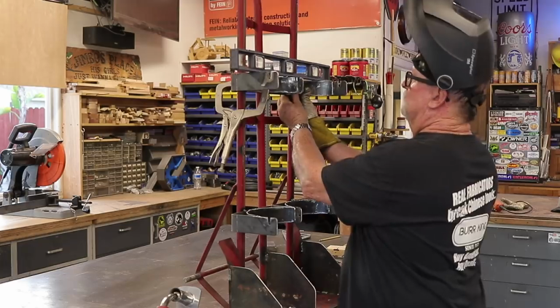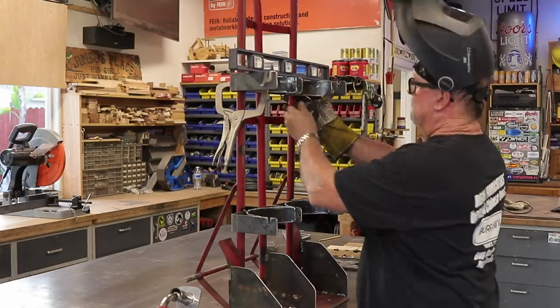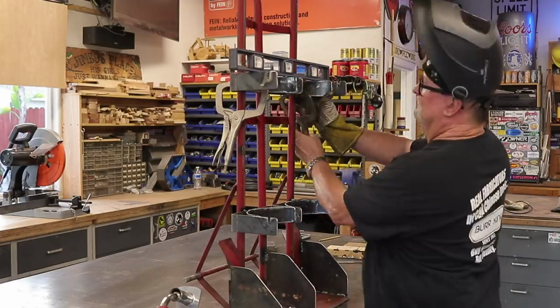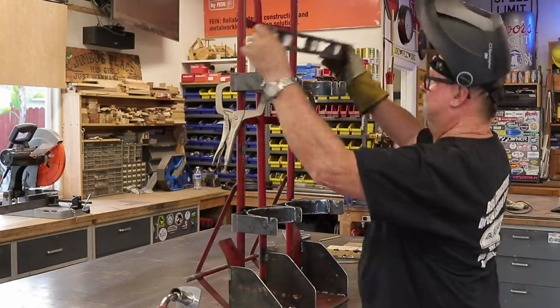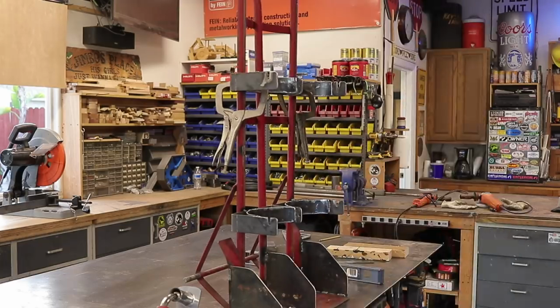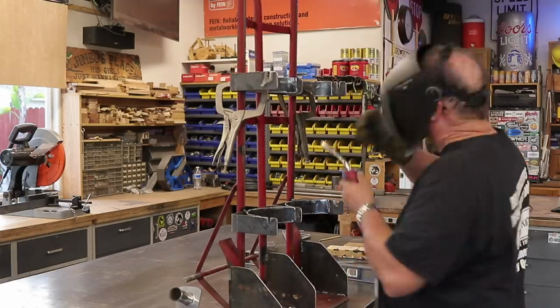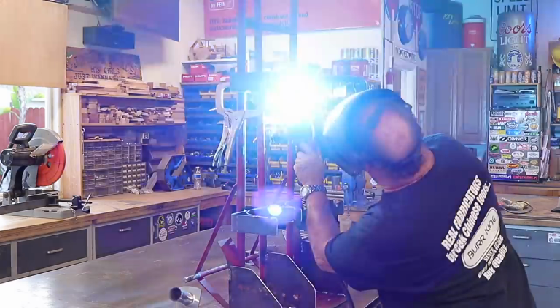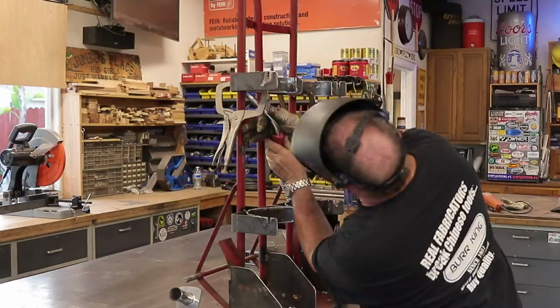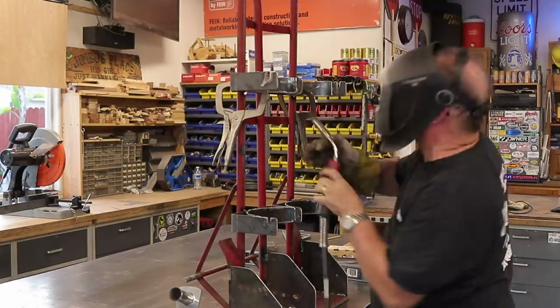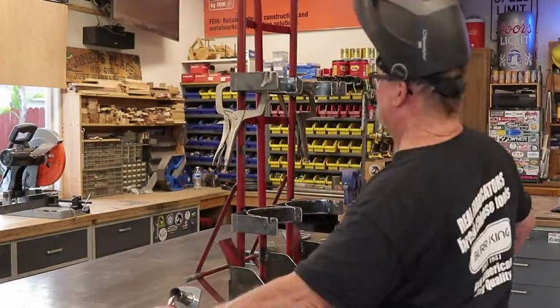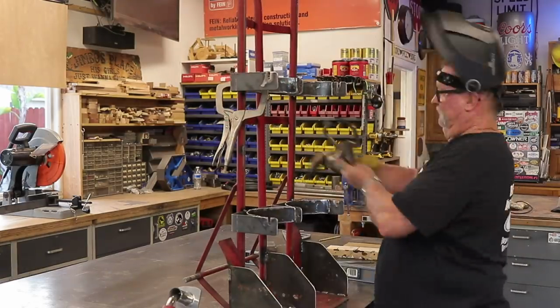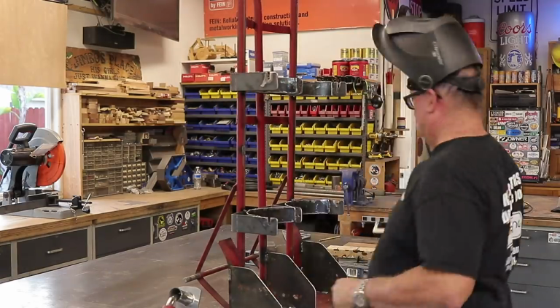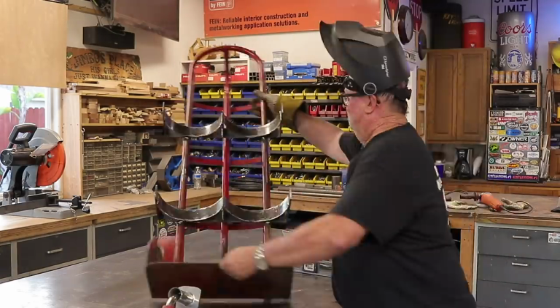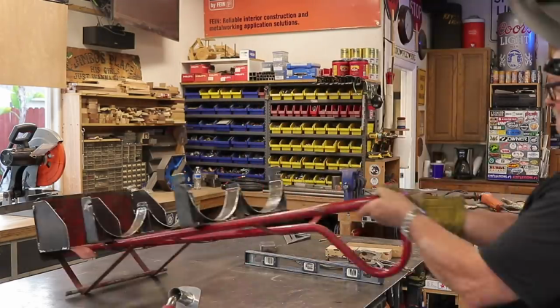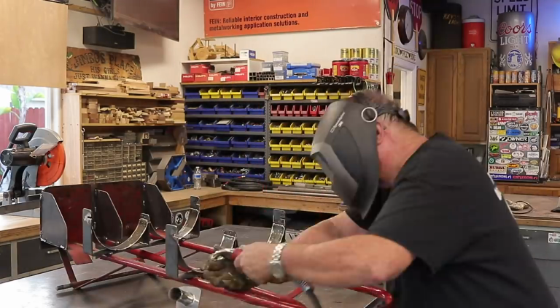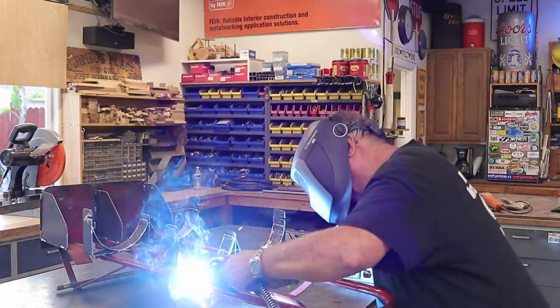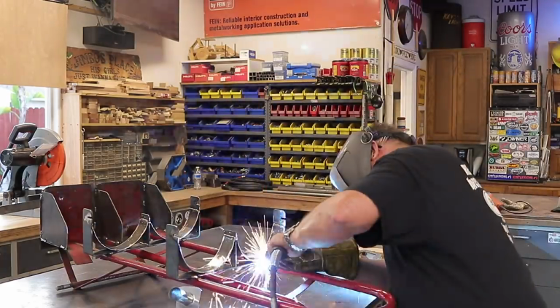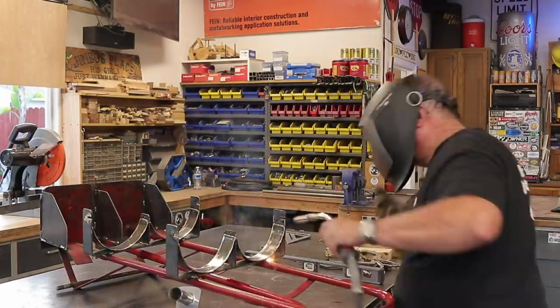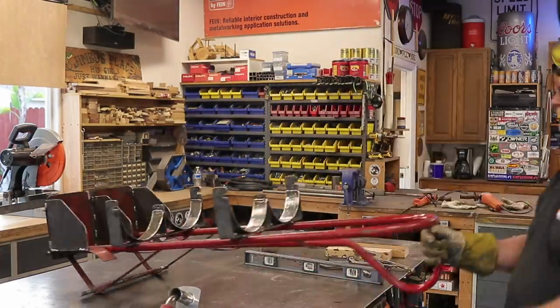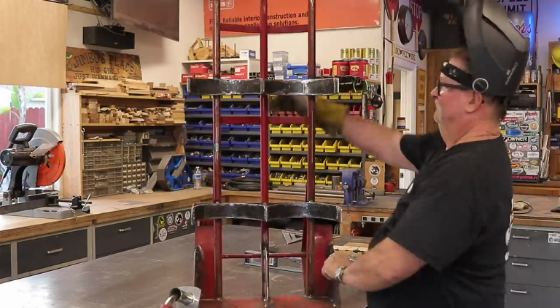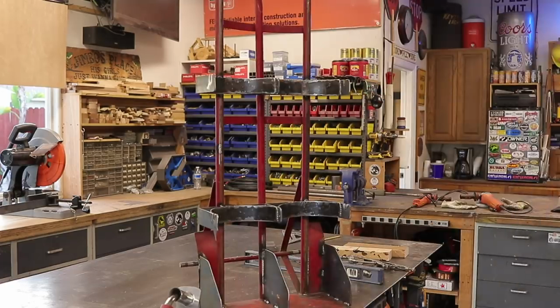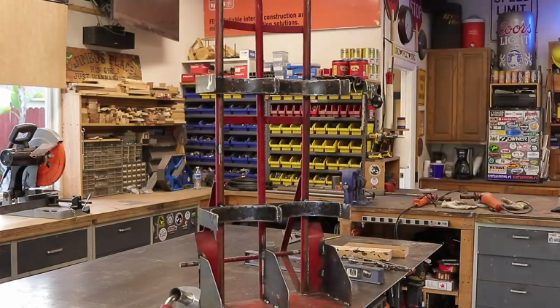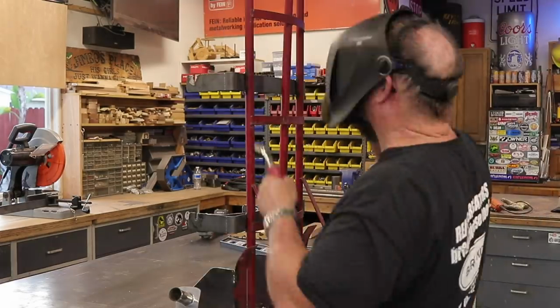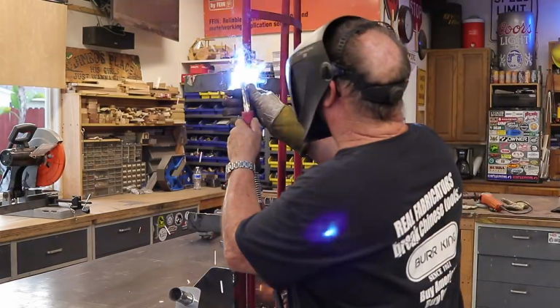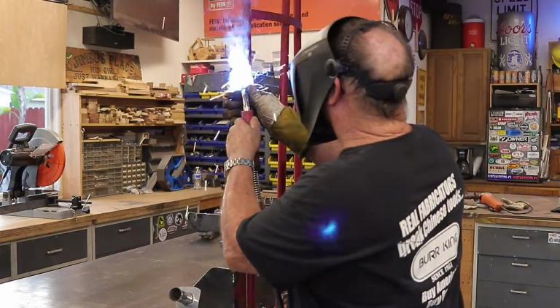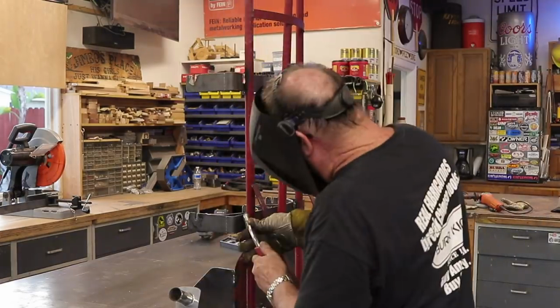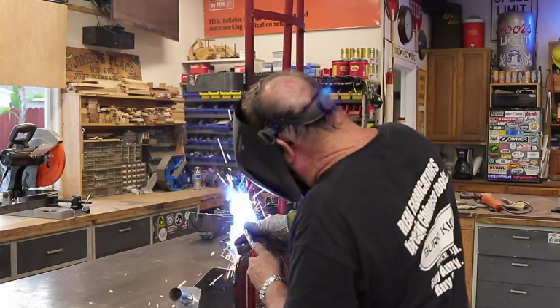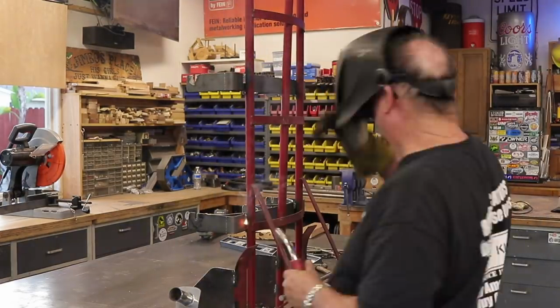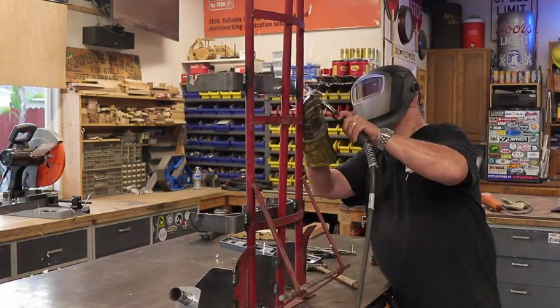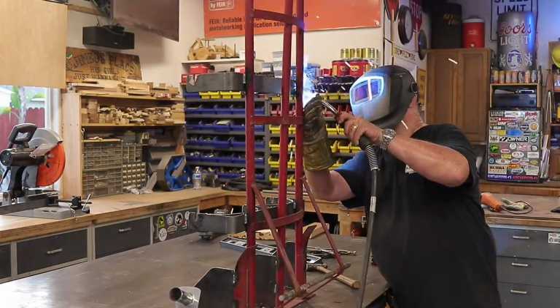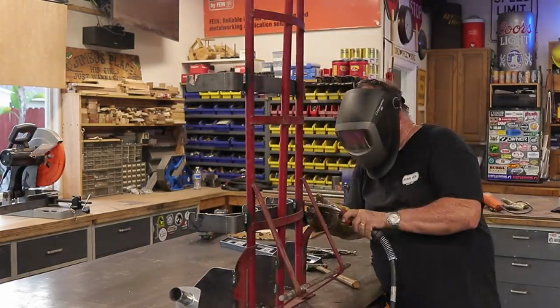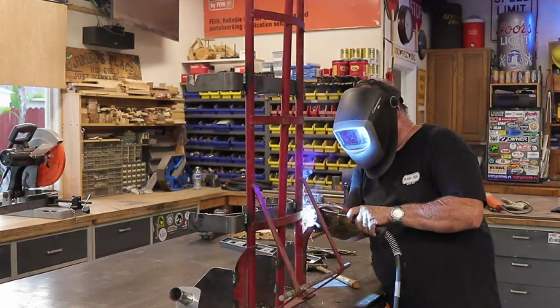Once I got everything where it needed to be, I did everything I could to get in there and weld. Some of these places were kind of awkward to weld. The open section was obviously the easy part, but I wanted to get a couple of welds on the inside and was able to get that done.